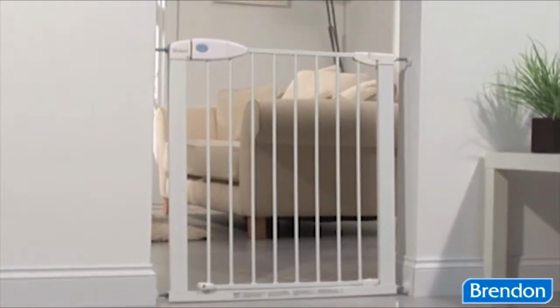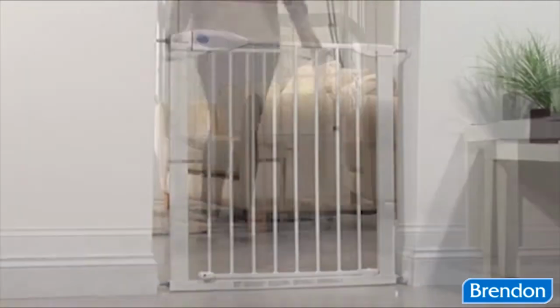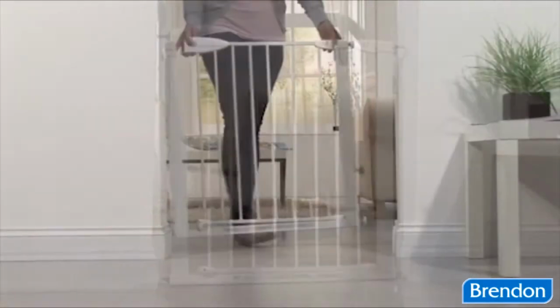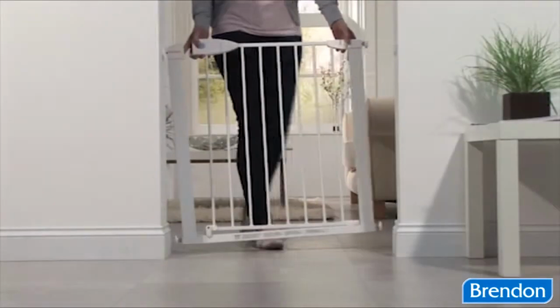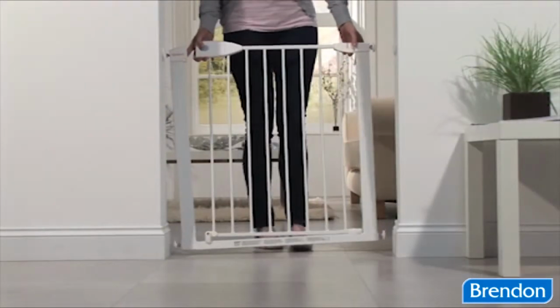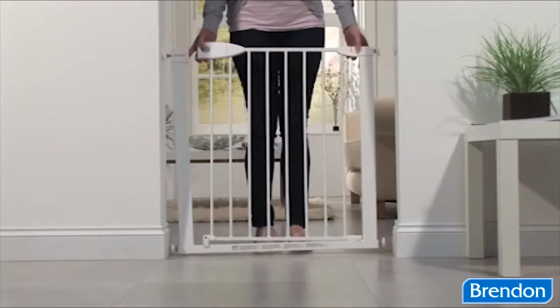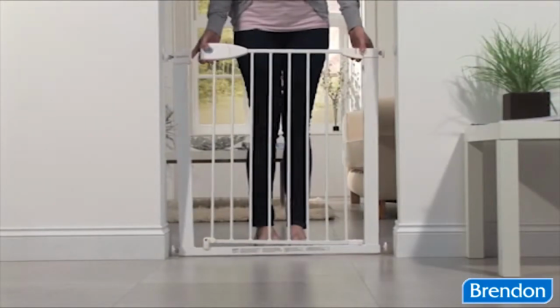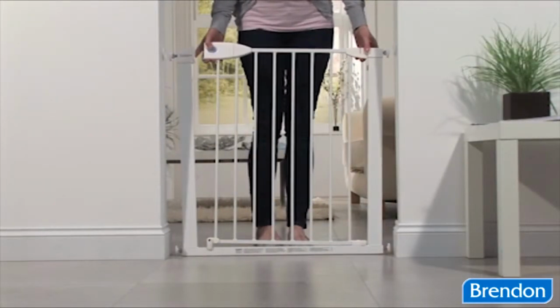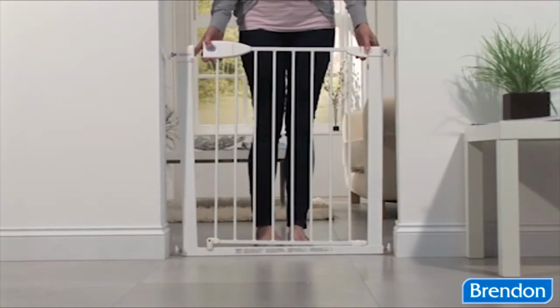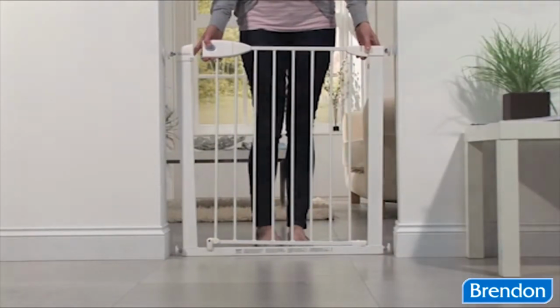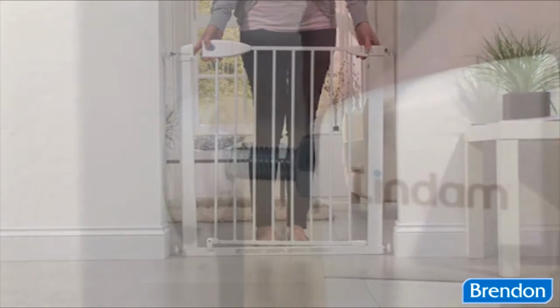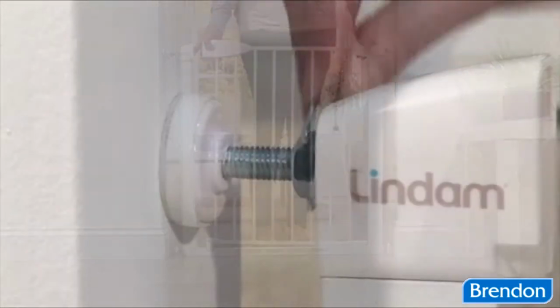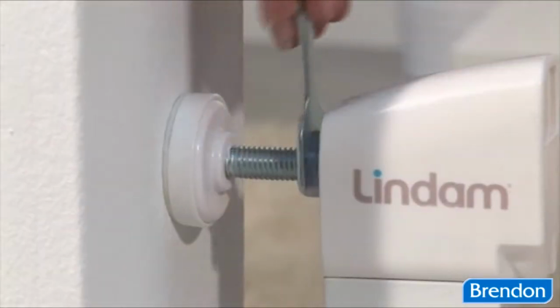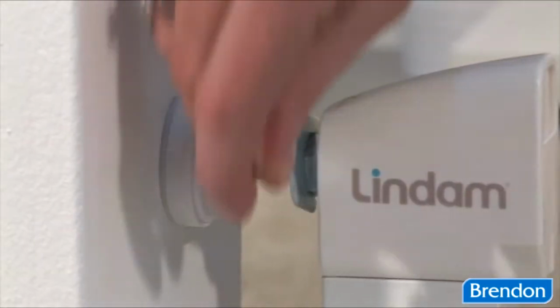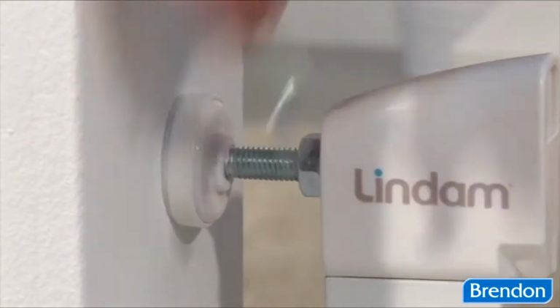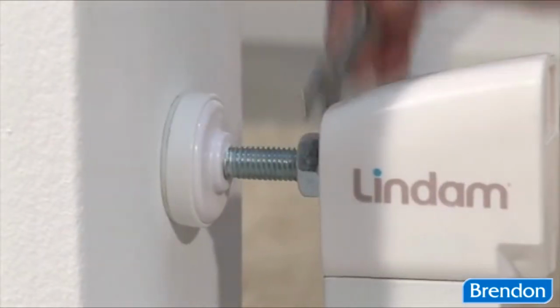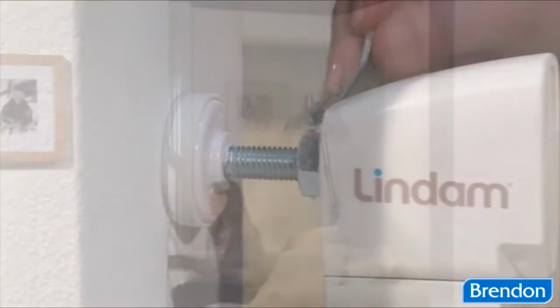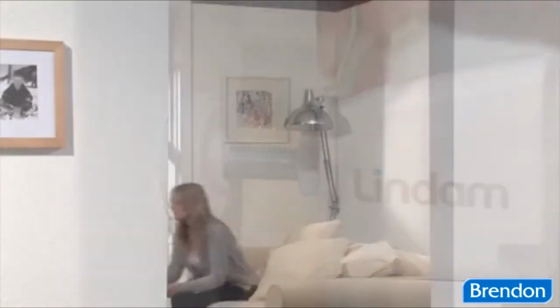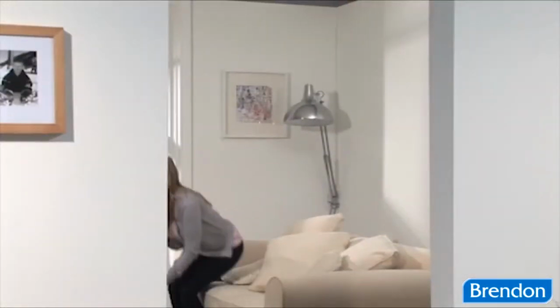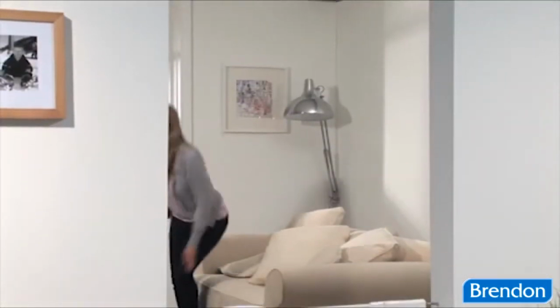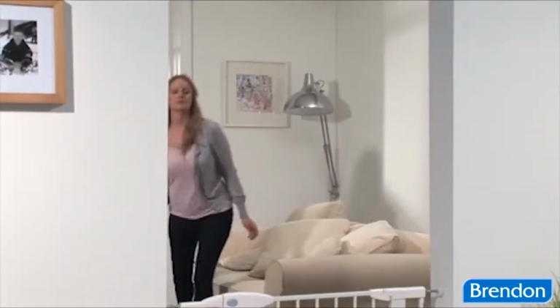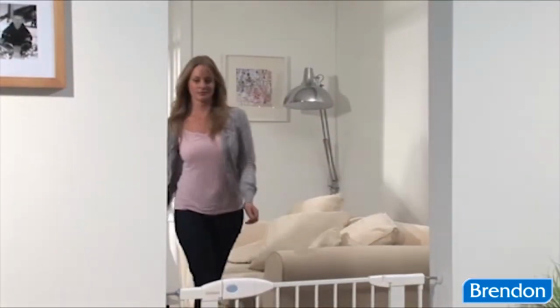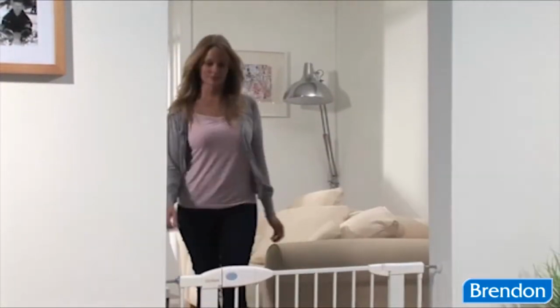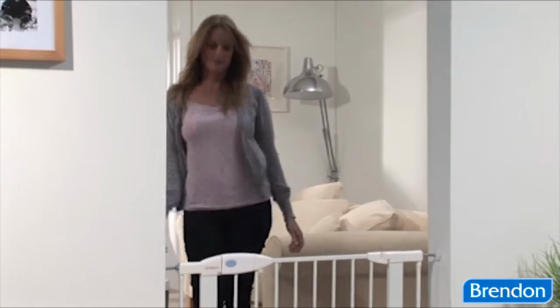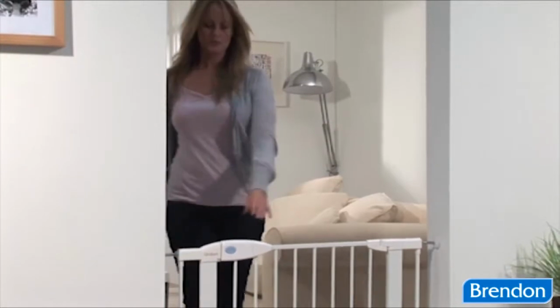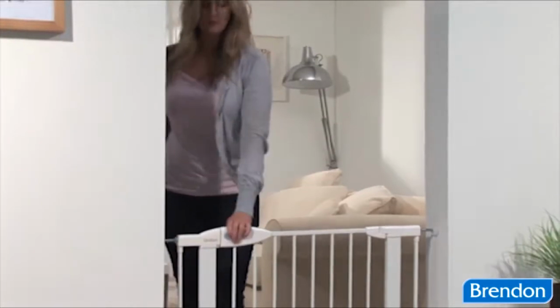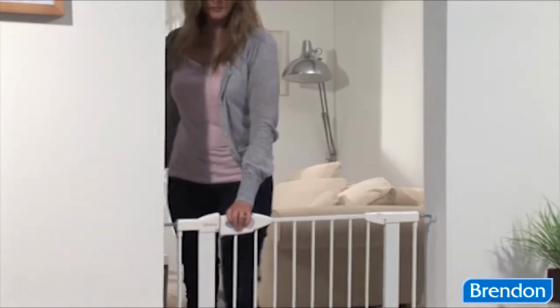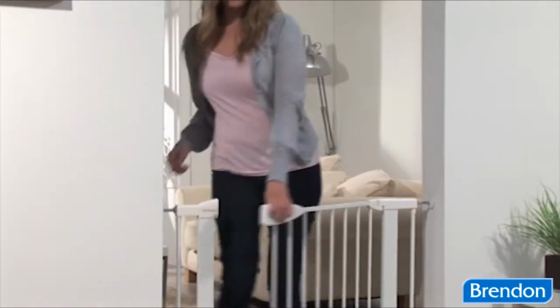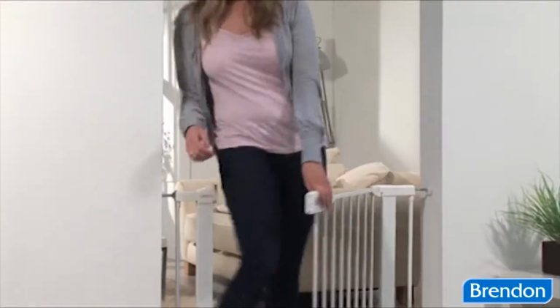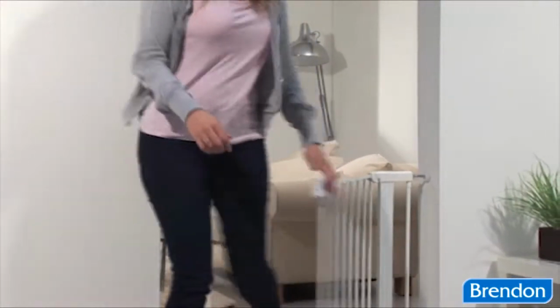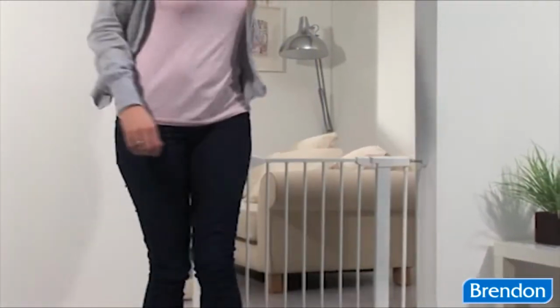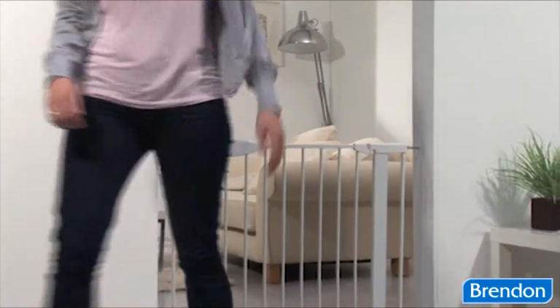Incorporating the Lindam U-shaped 4-point pressure fit power frame for ultimate strength when in position, the SureShut Push Lock Safety Gate fits openings of 75 to 82 cm.